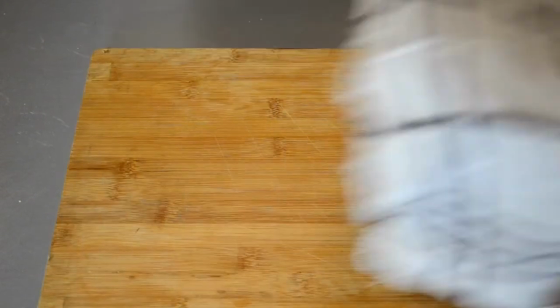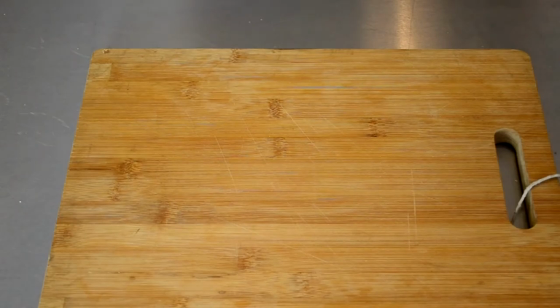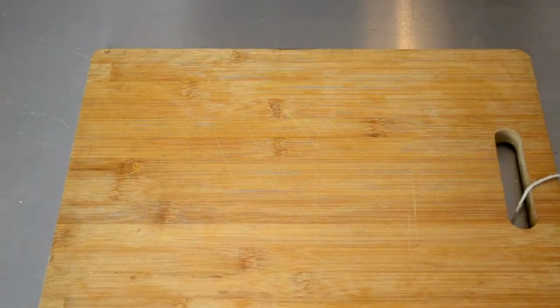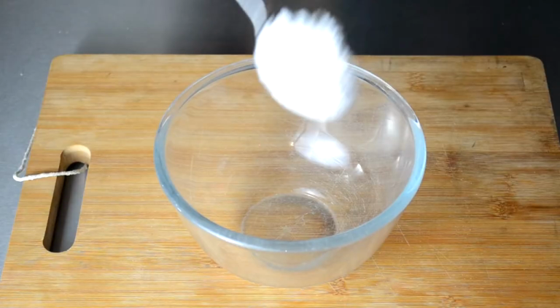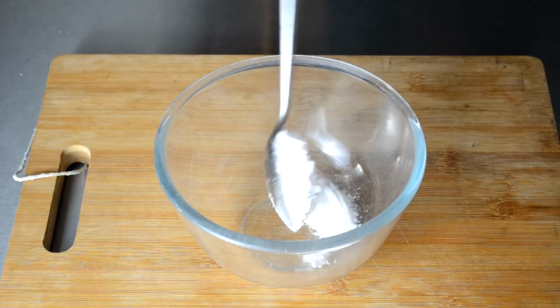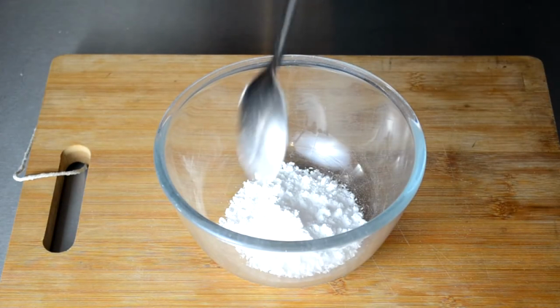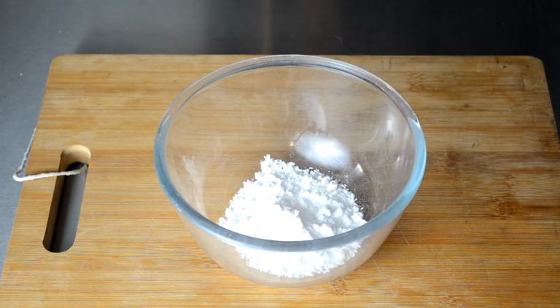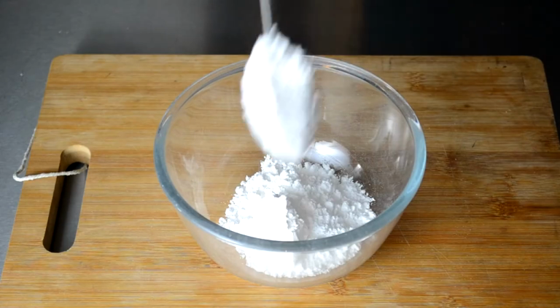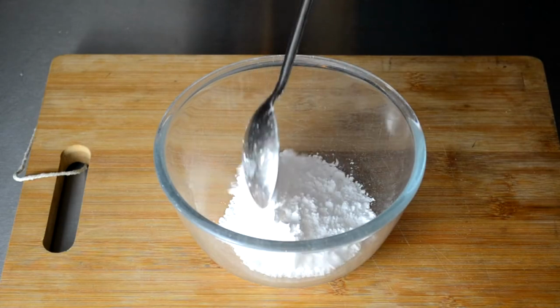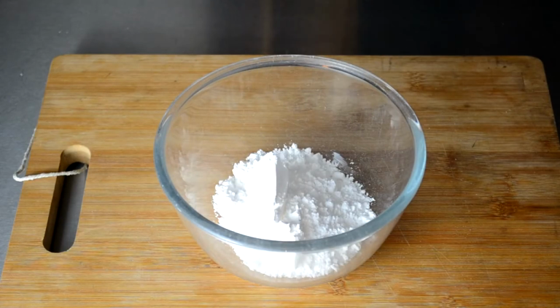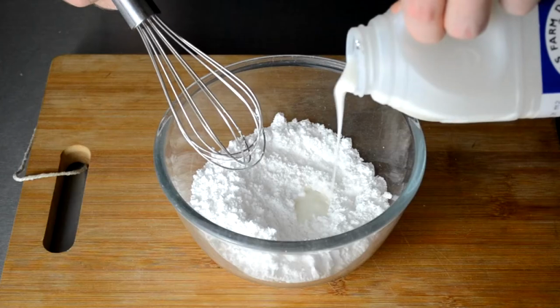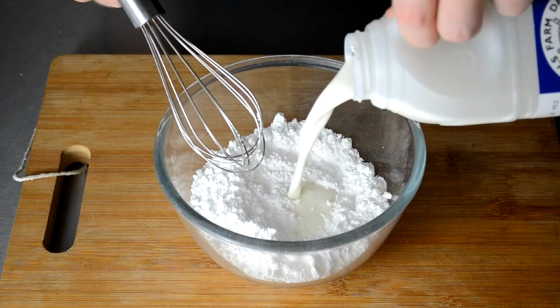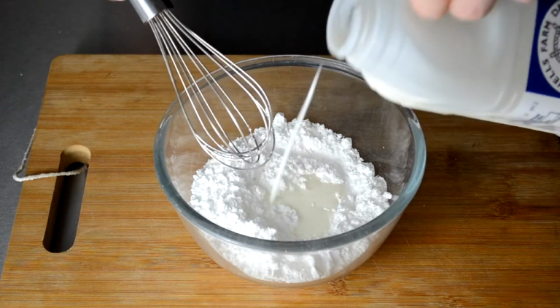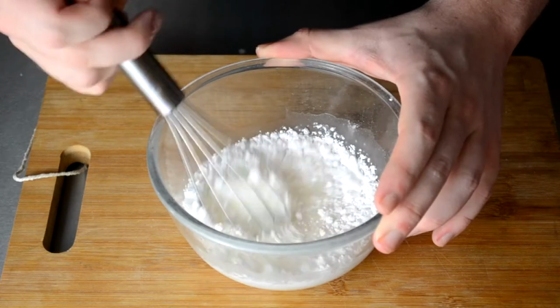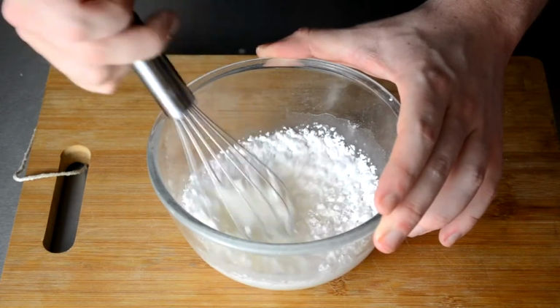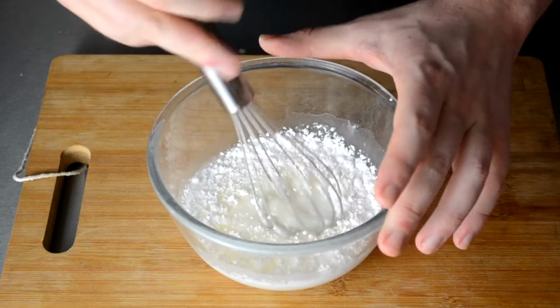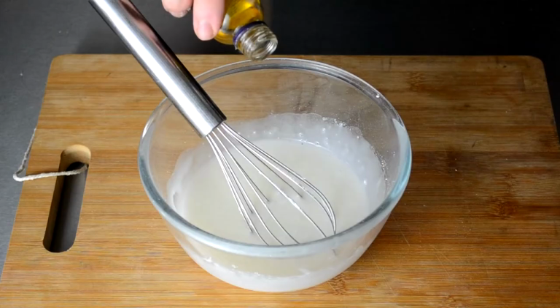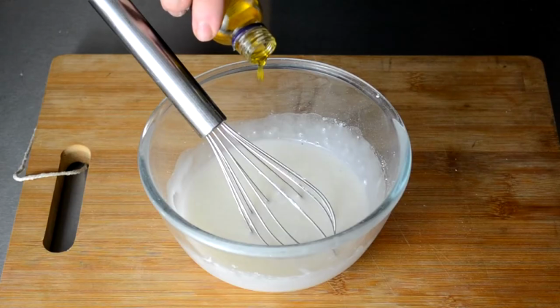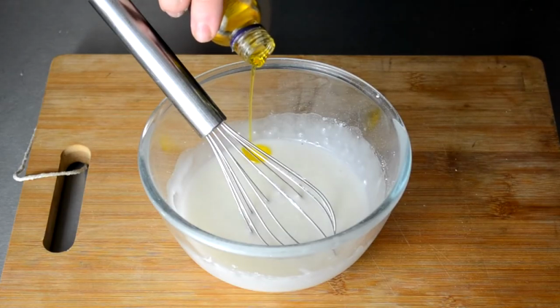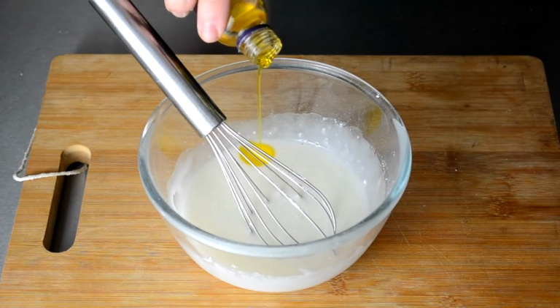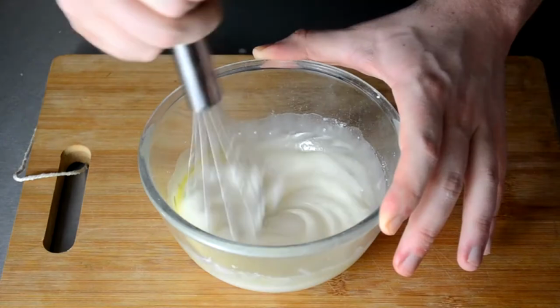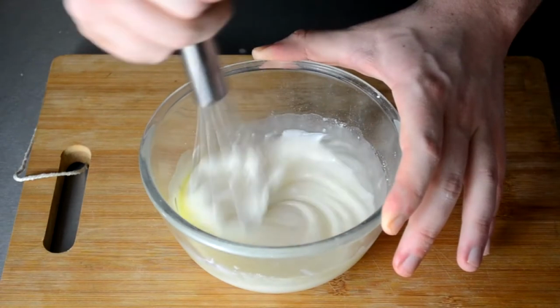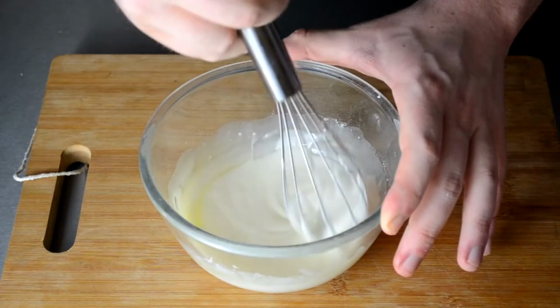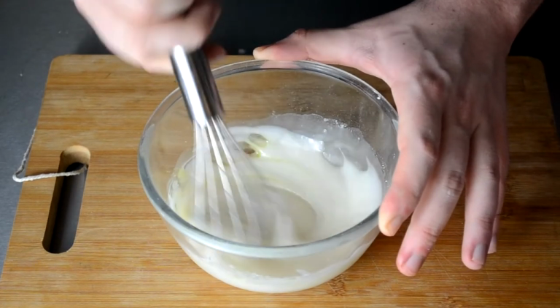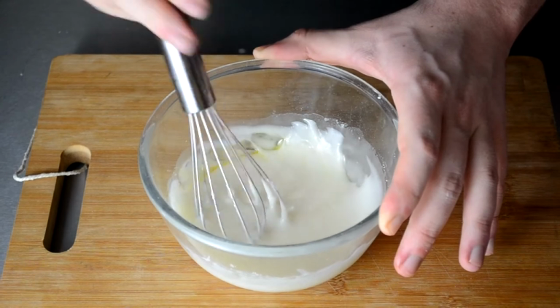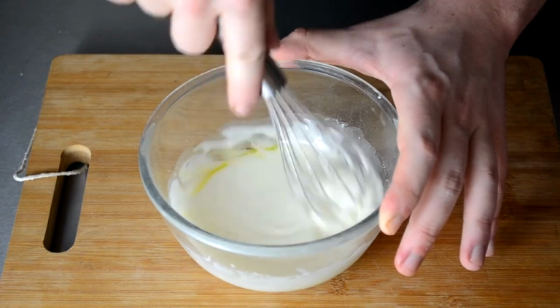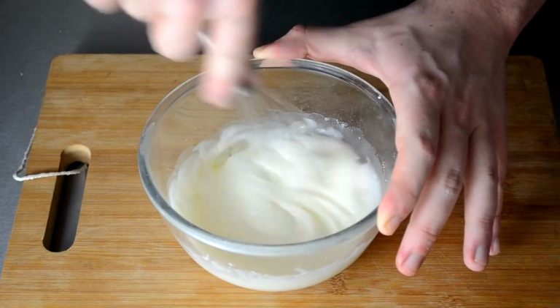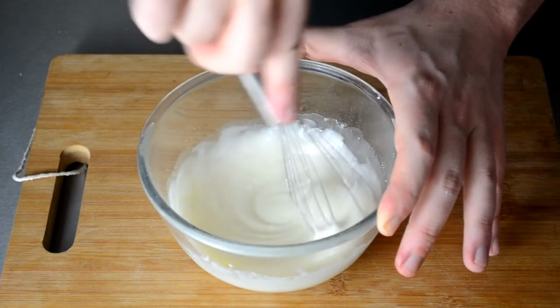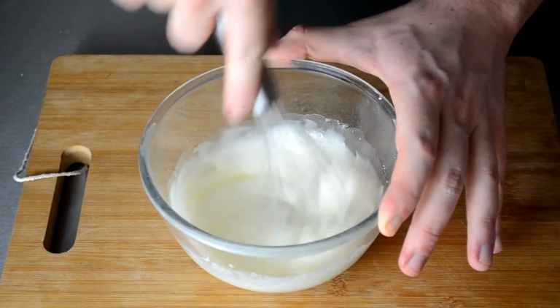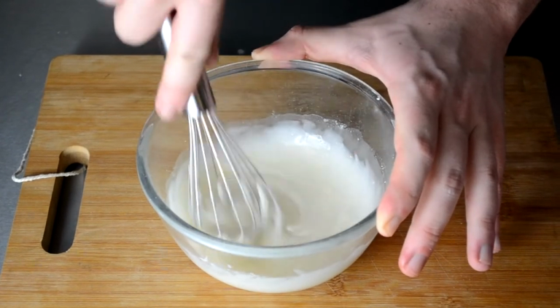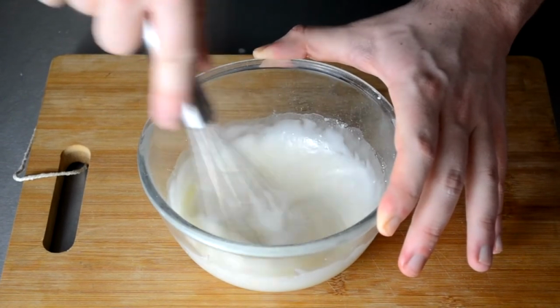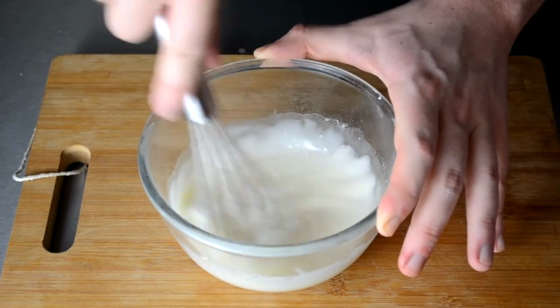We're then going to quickly make our icing by simply combining some icing sugar with some milk until it reaches a good consistency, before adding a drizzle of orange extract, which will add a bit more flavour to the icing and to the whole cinnamon roll at the end.